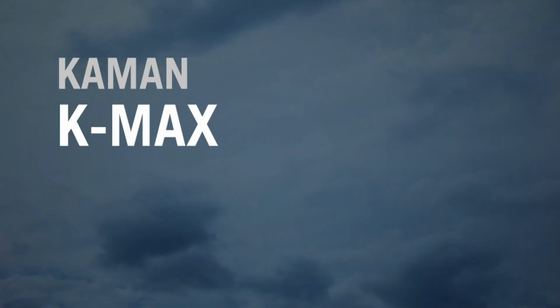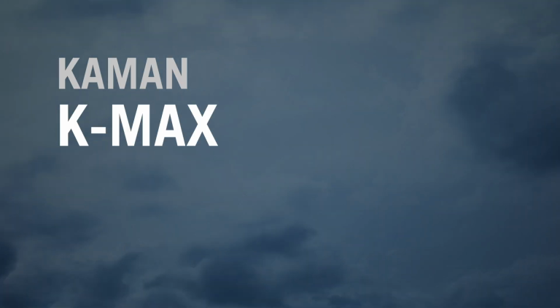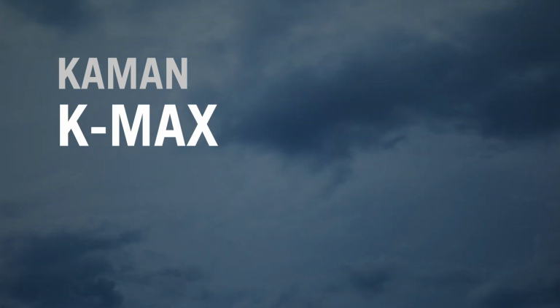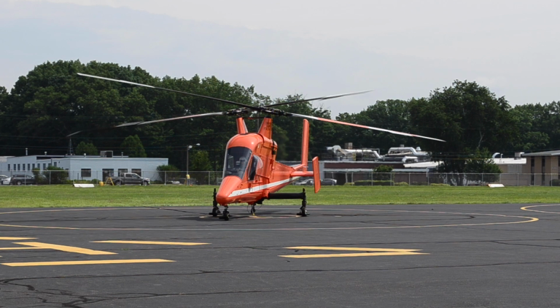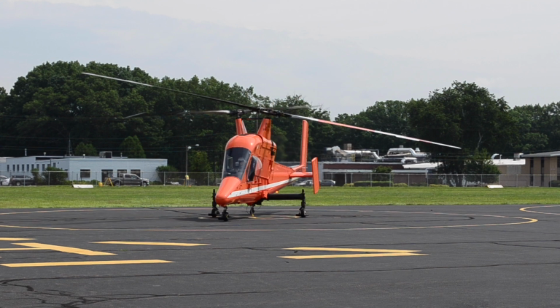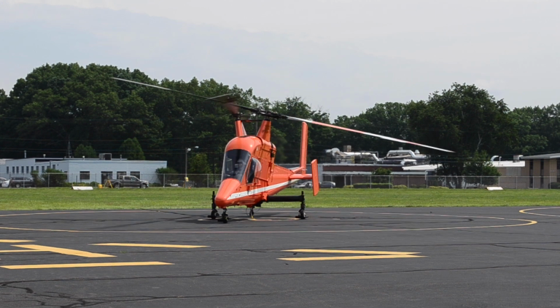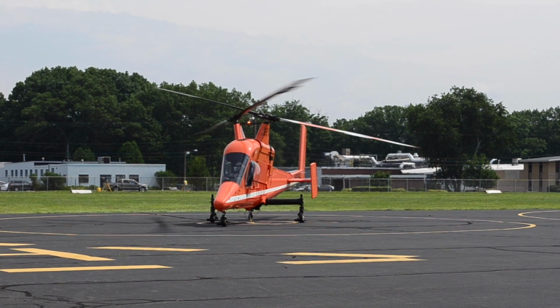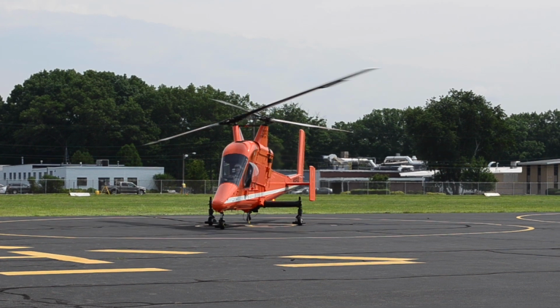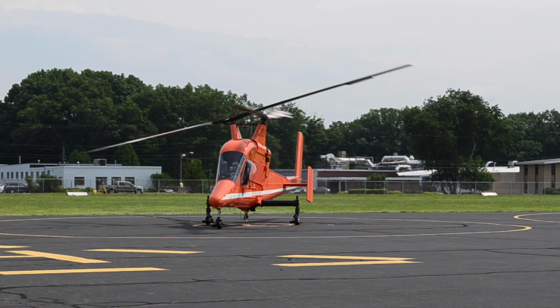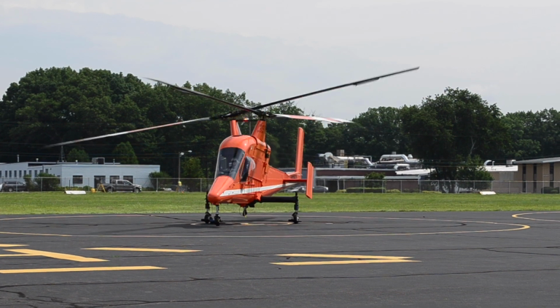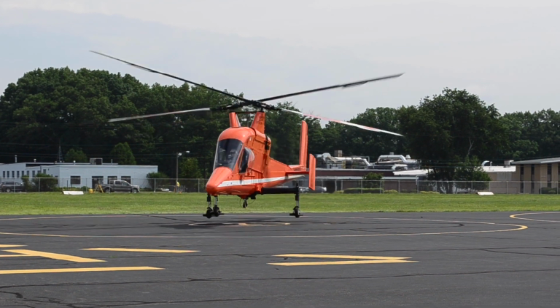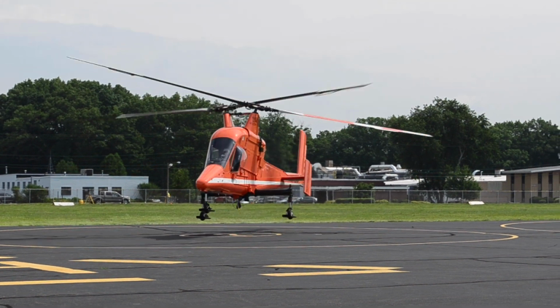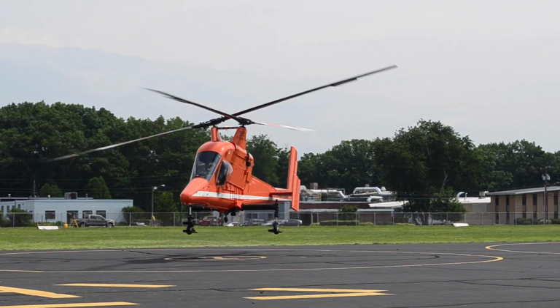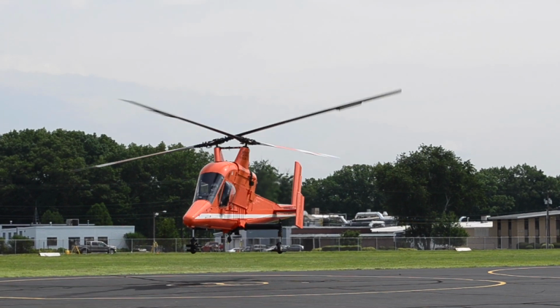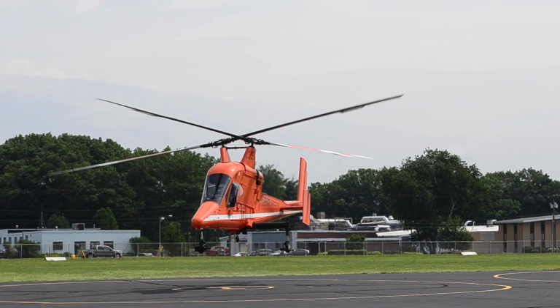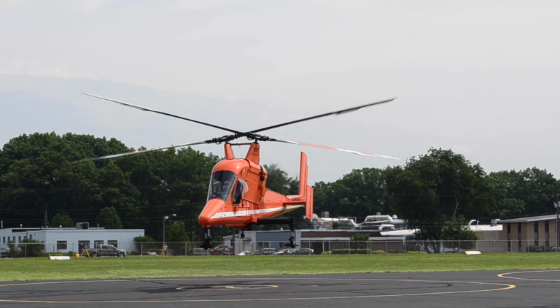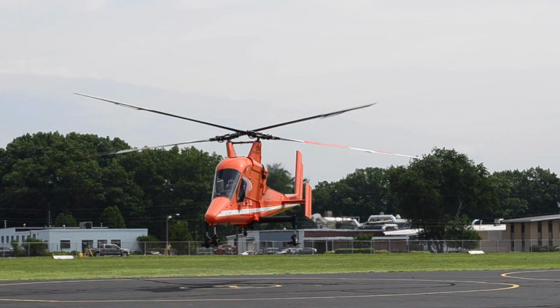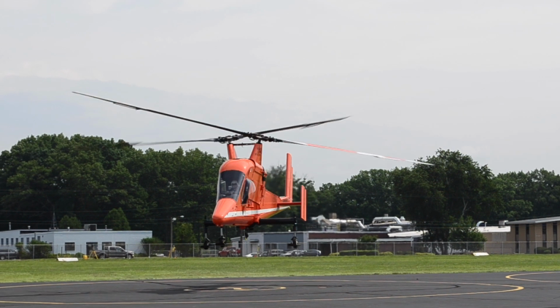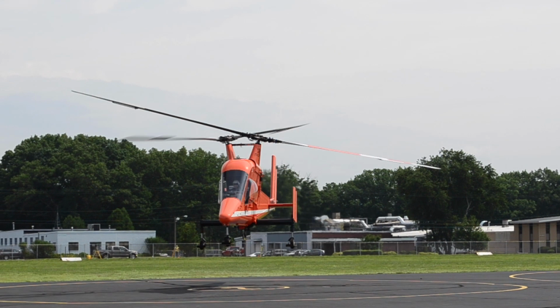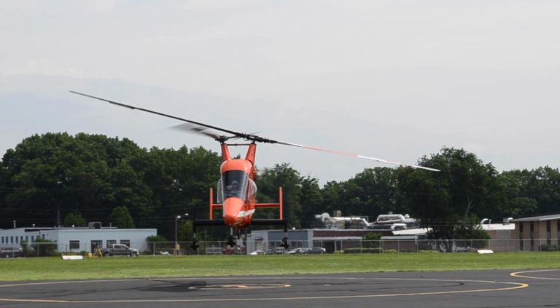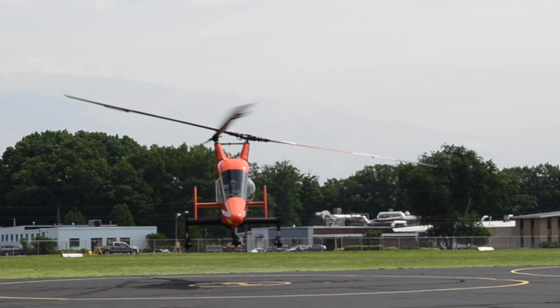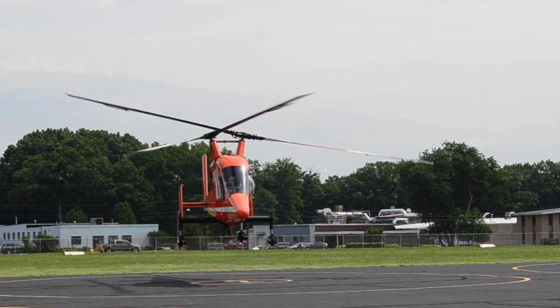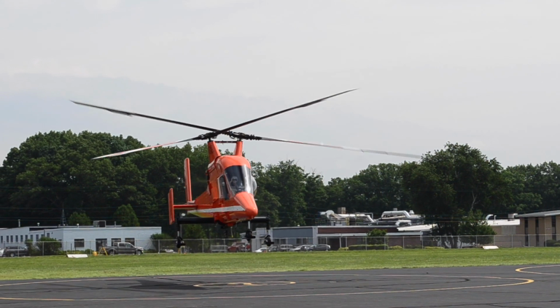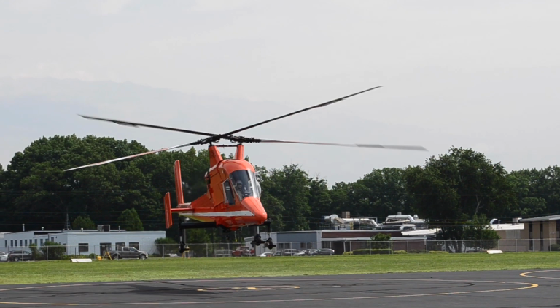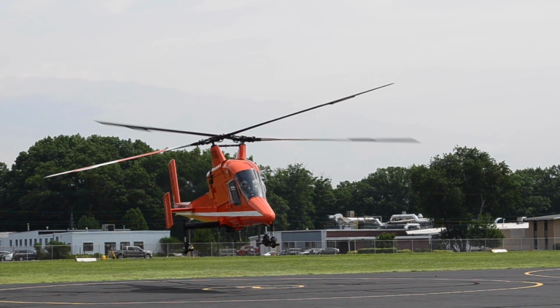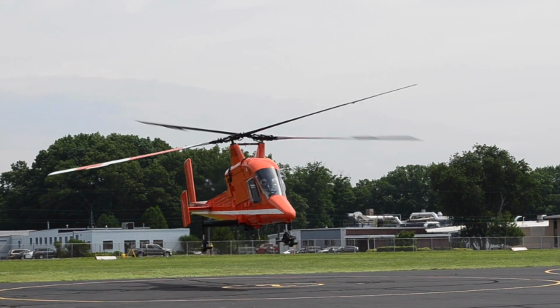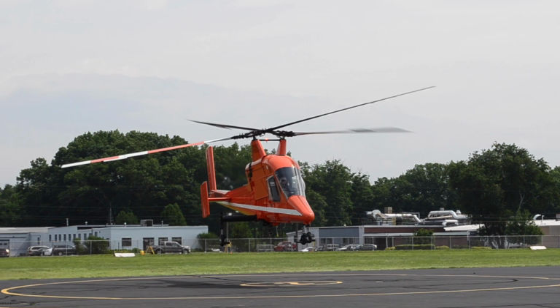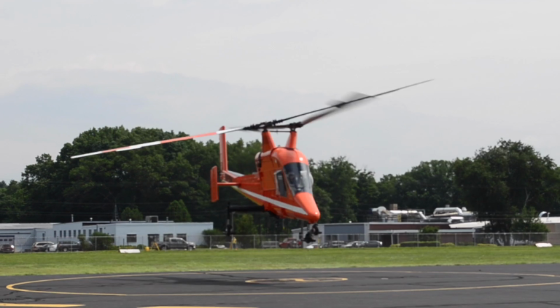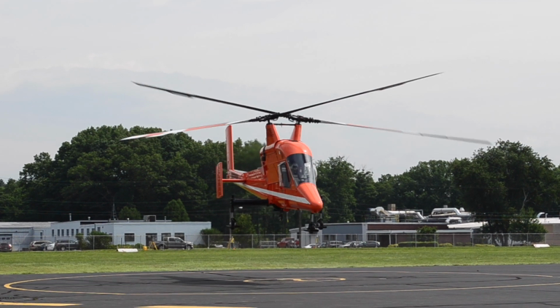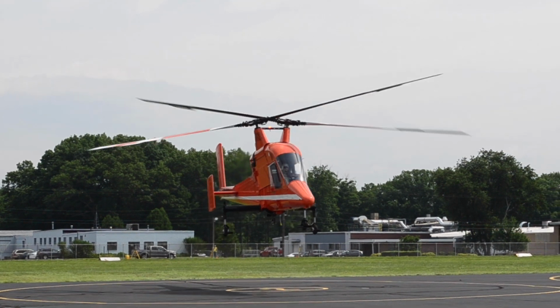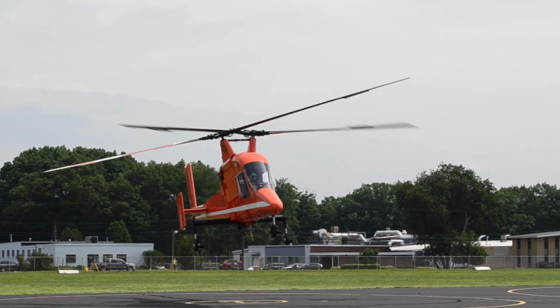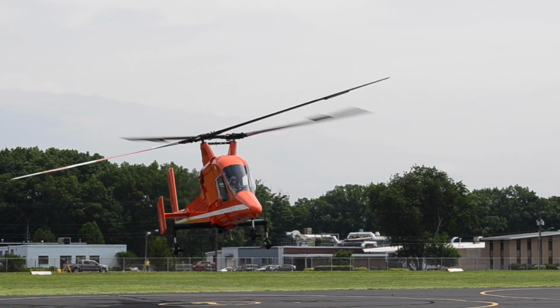Heavy Lift Helicopter Pioneer Kaman is advancing plans for a new unmanned production version of its K-MAX rotorcraft. The company says the new model is set to meet demand for a variety of commercial and military missions that are not well suited to manned aircraft.